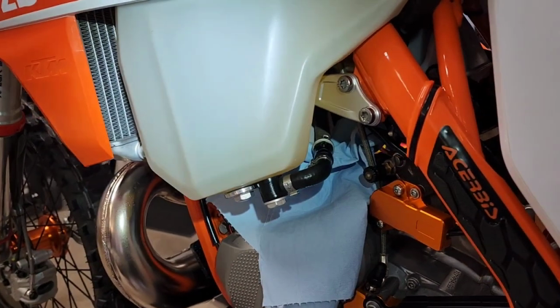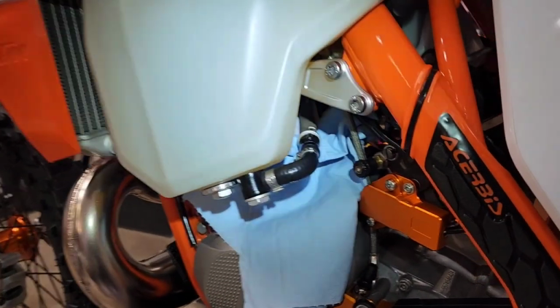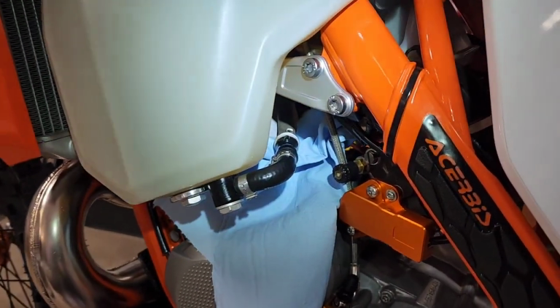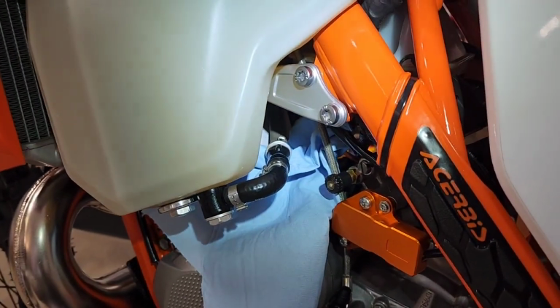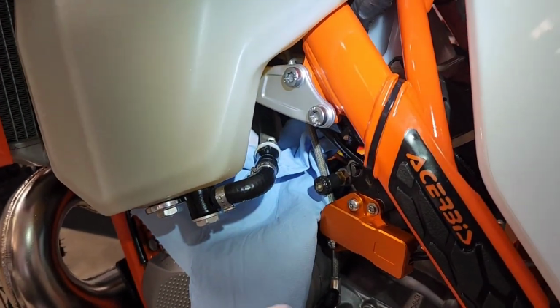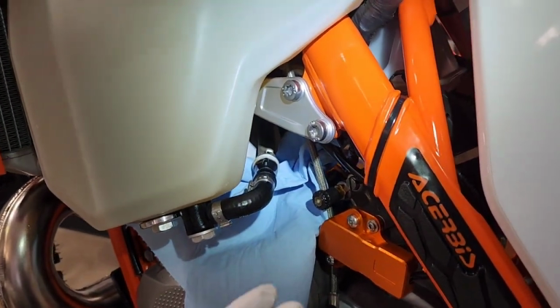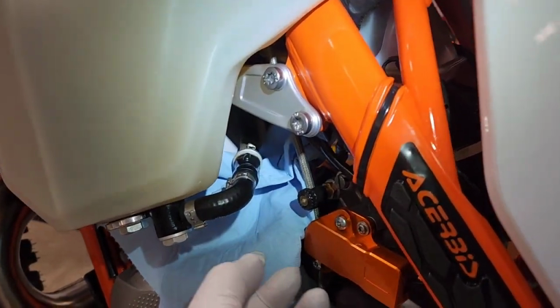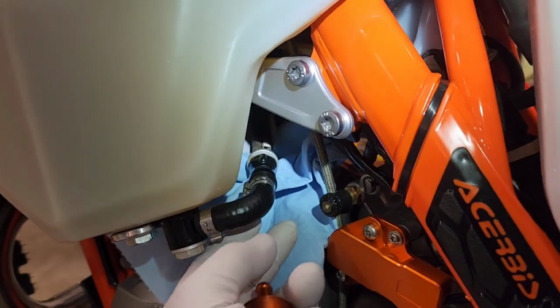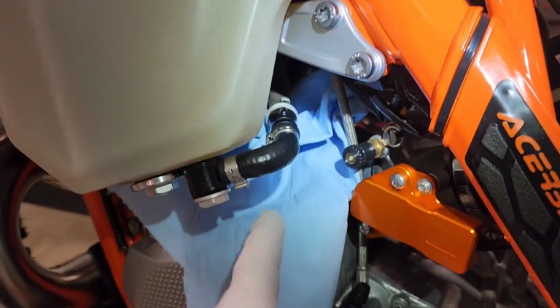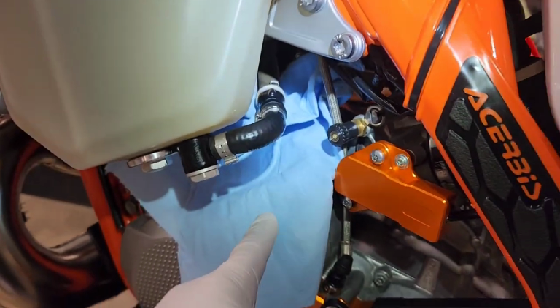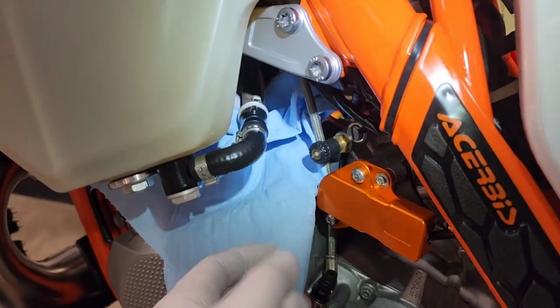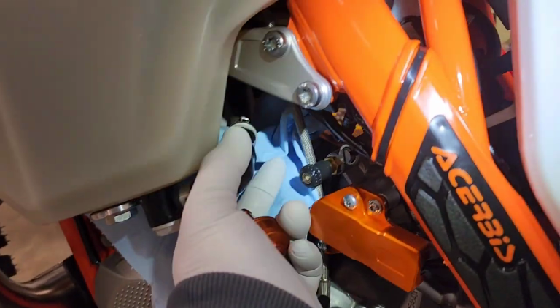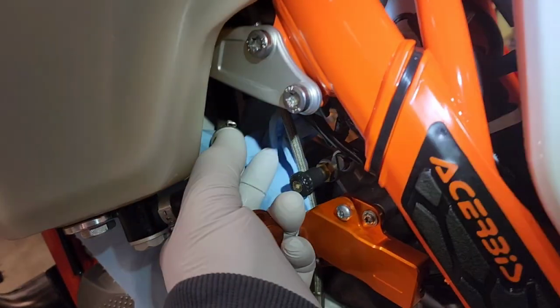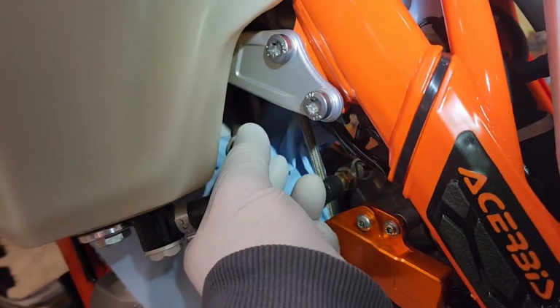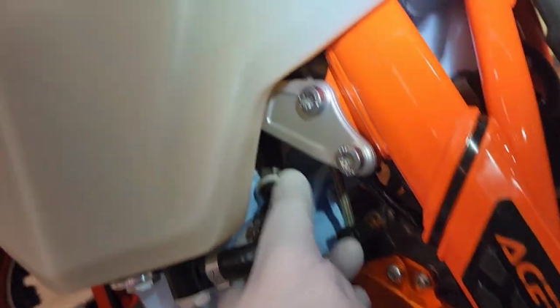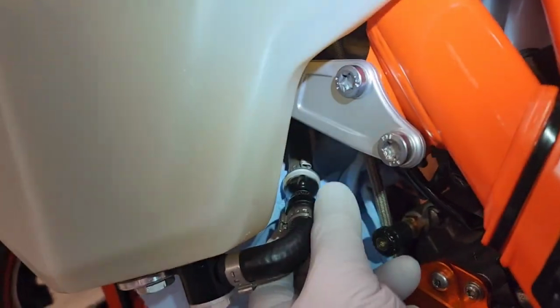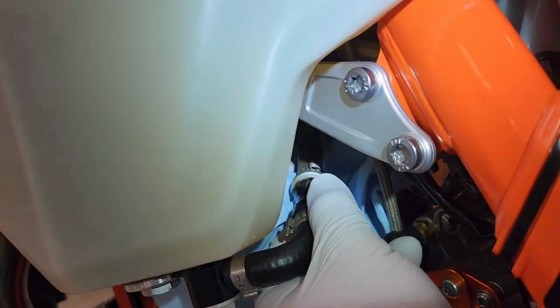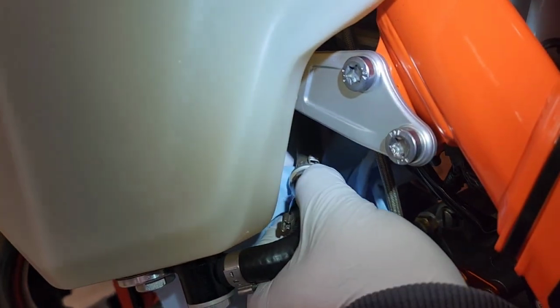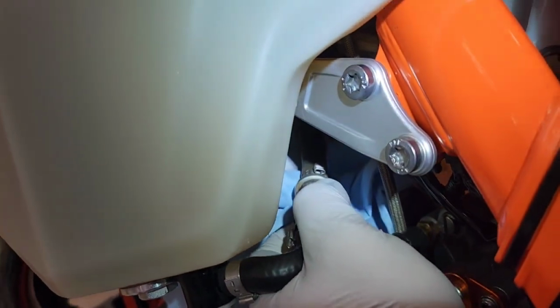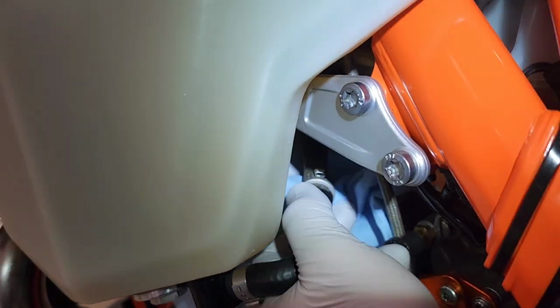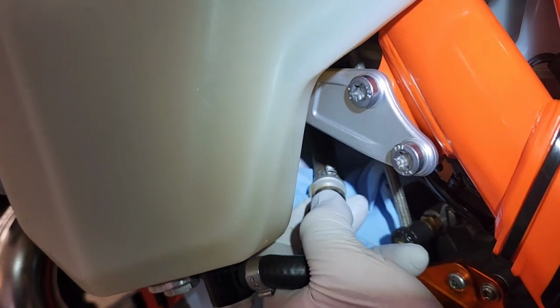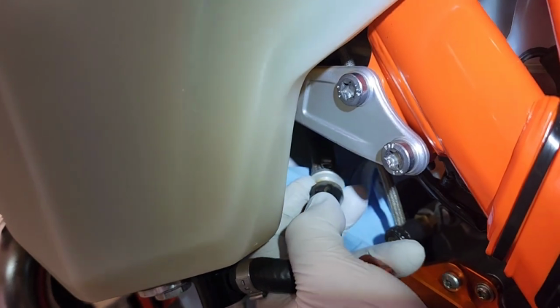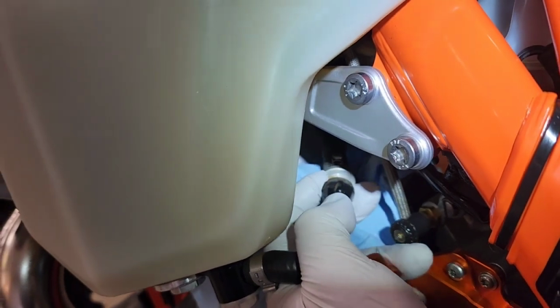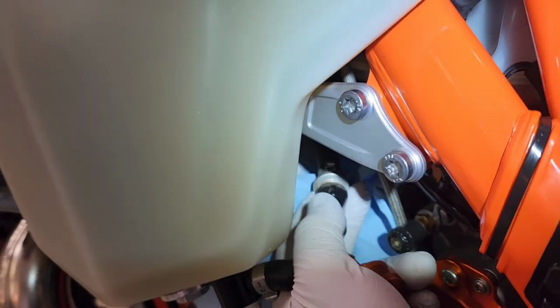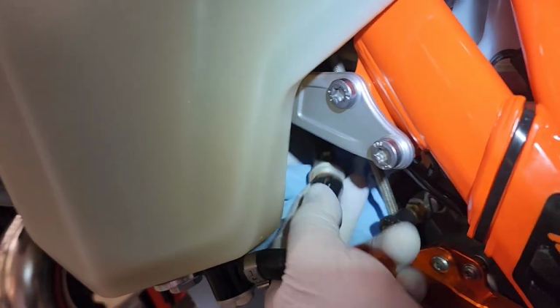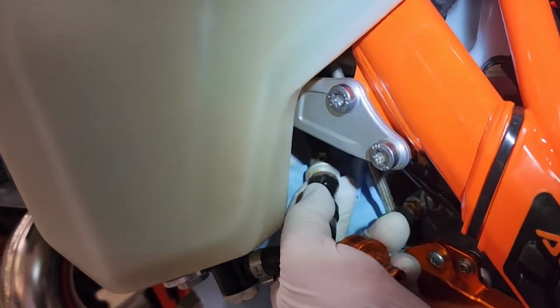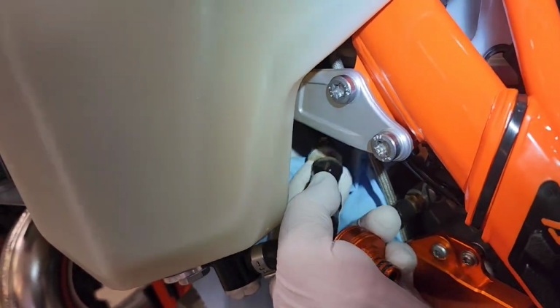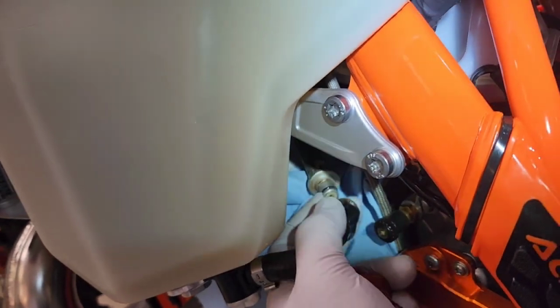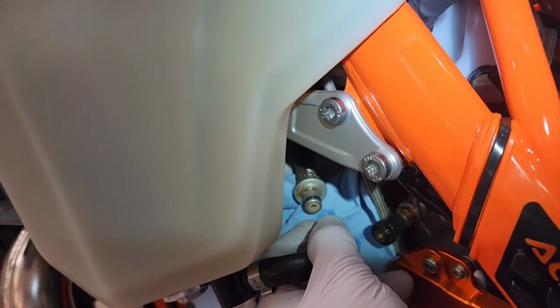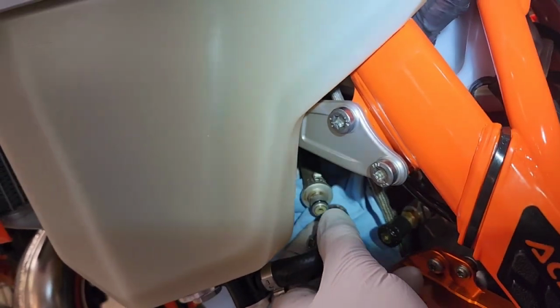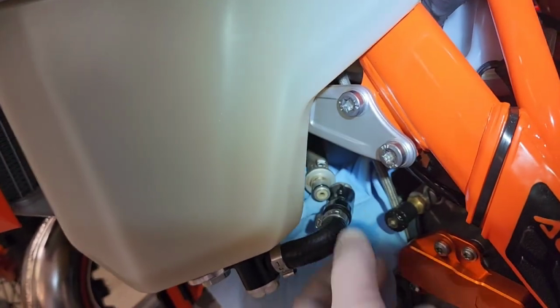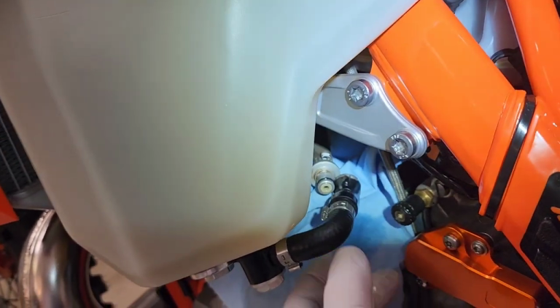So I'm going to unplug this quick disconnect — there's just a button. I put a shop towel underneath there. There's just a button that you push, and then this will pretty quickly unplug. There we go, that's unplugged — that's all there is to that.